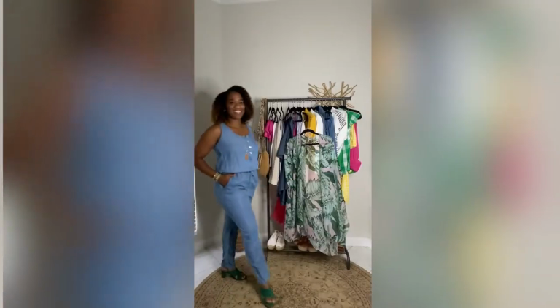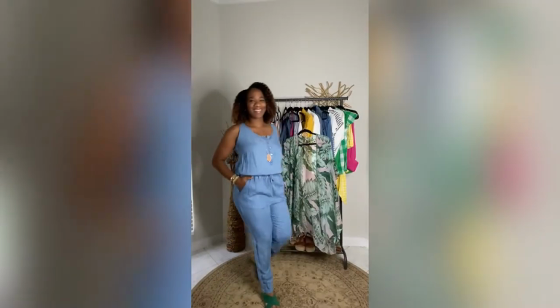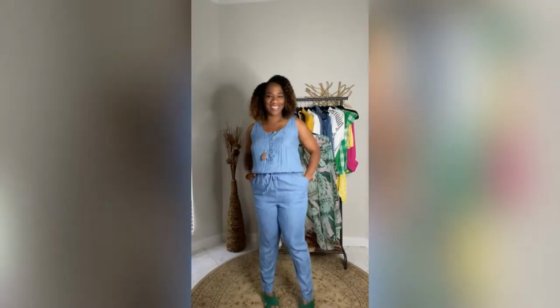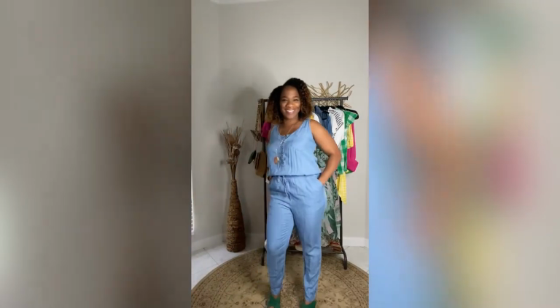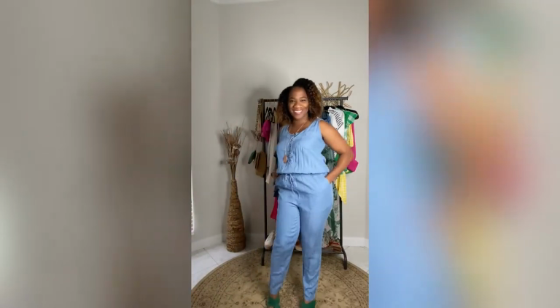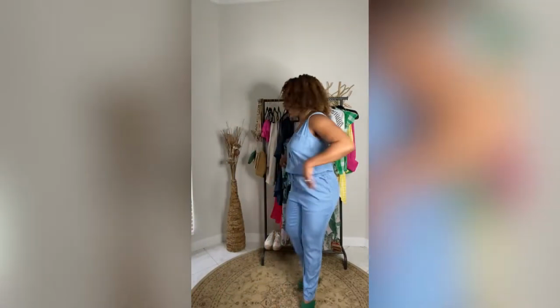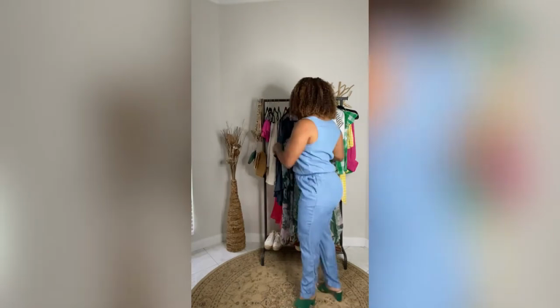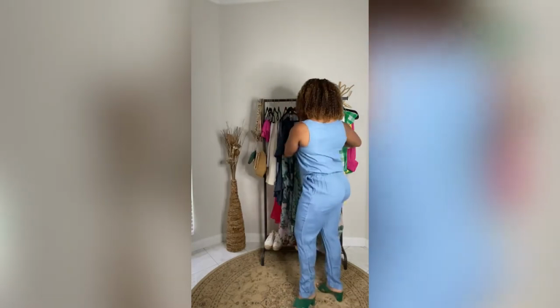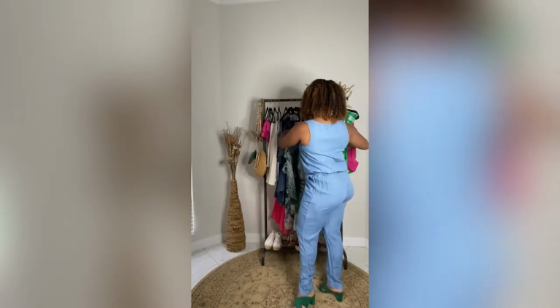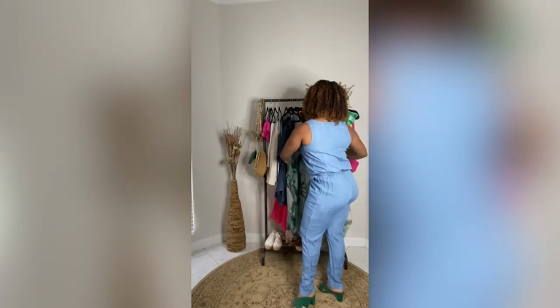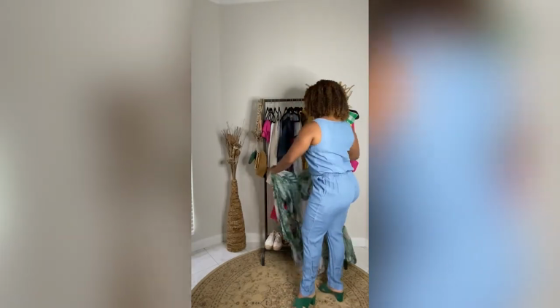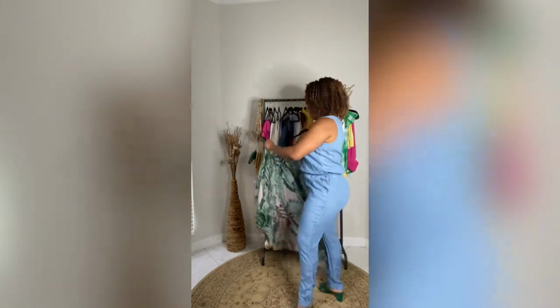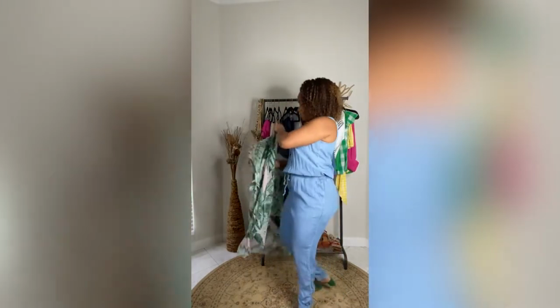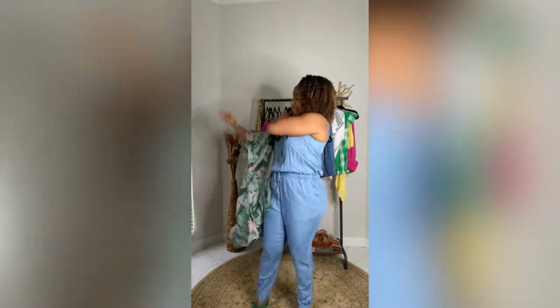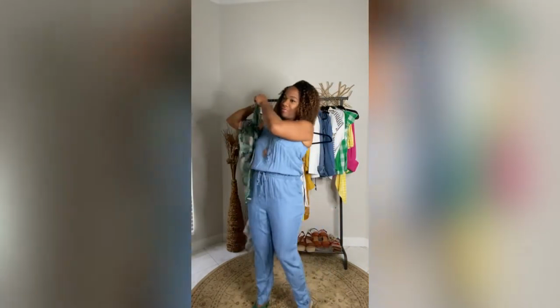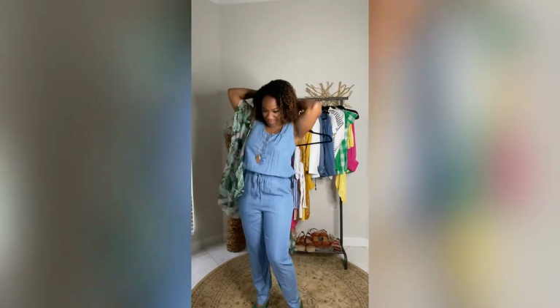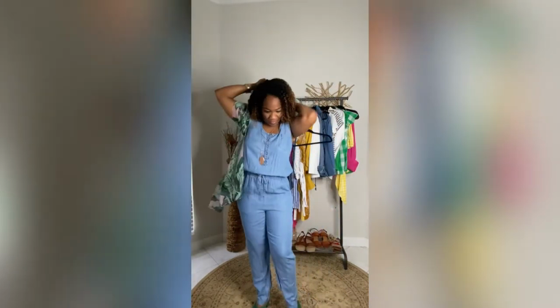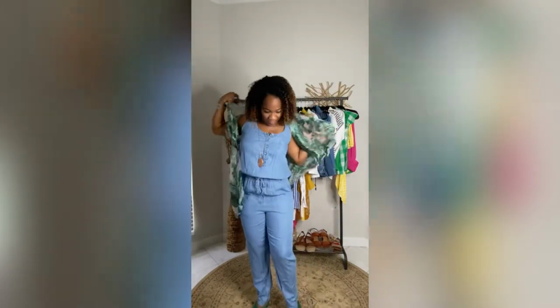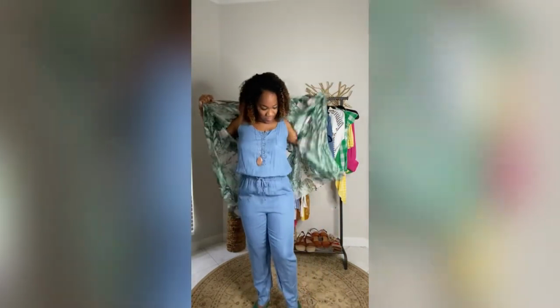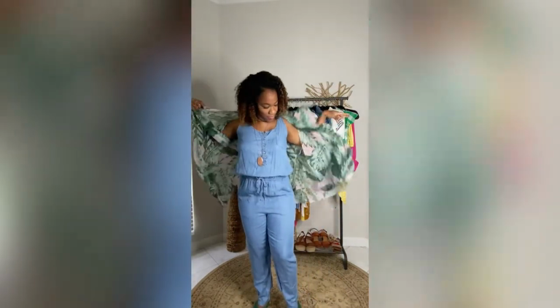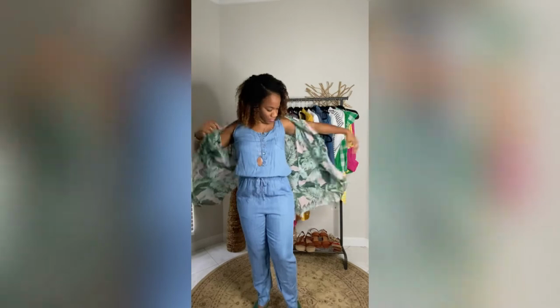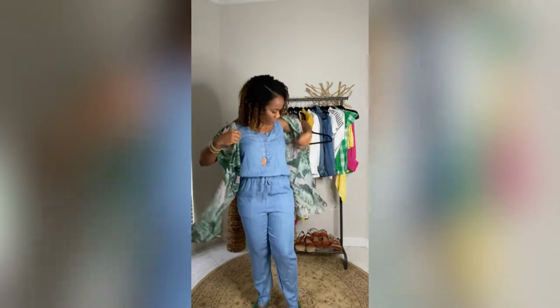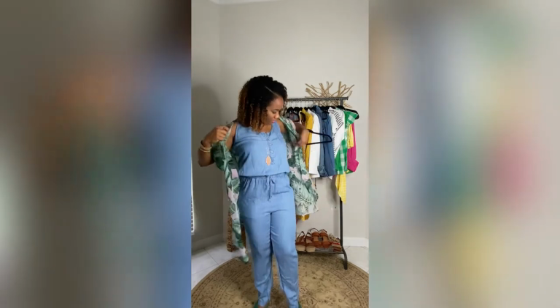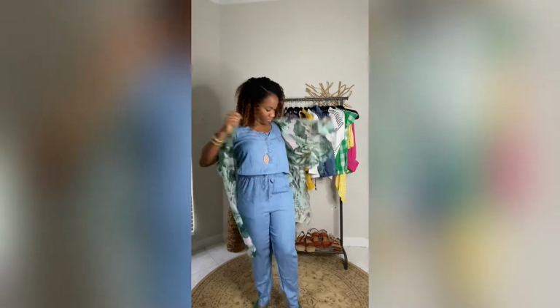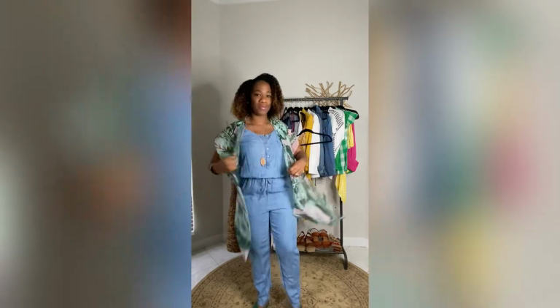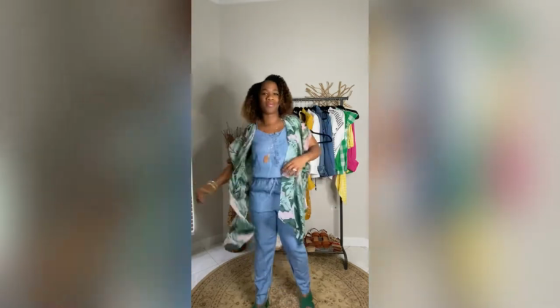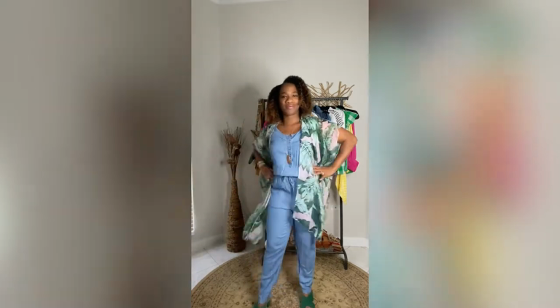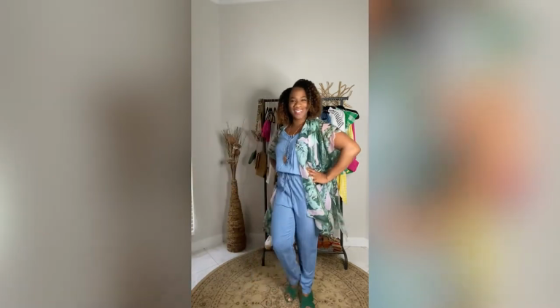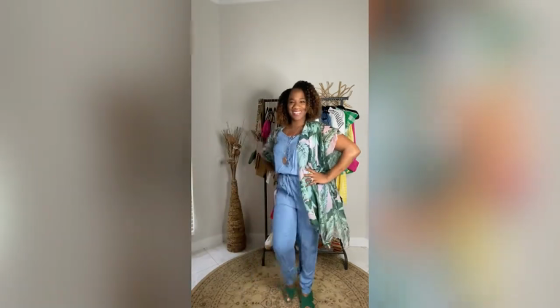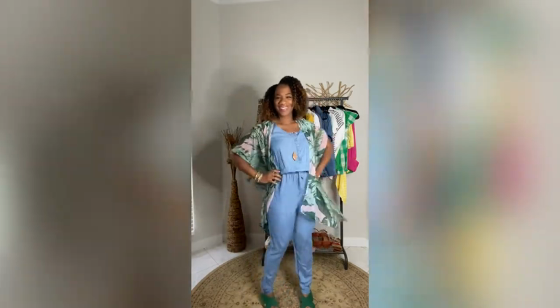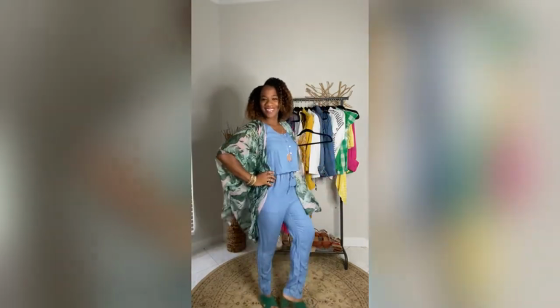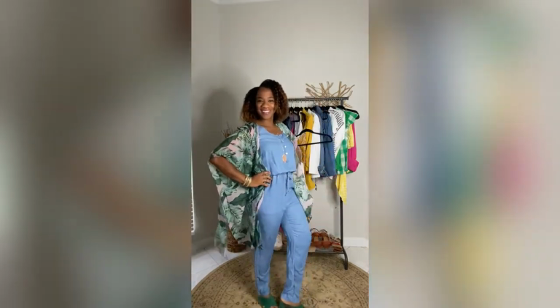In this look I'm wearing a denim jumpsuit, which is one of my wardrobe staples. You can wear this to the store, you can wear this out for lunch — add the kimono and voila!